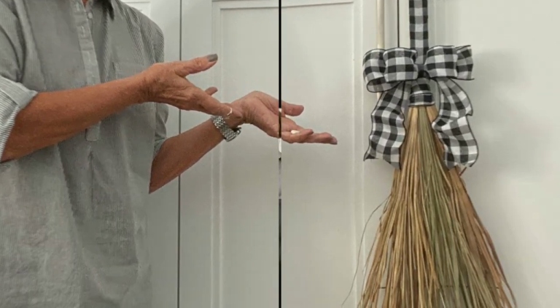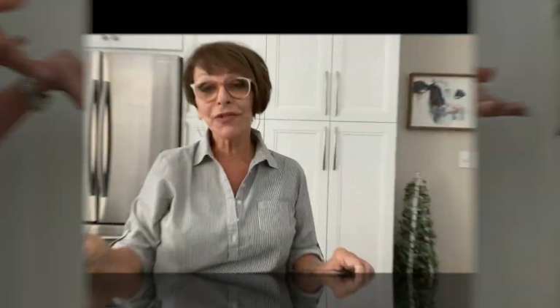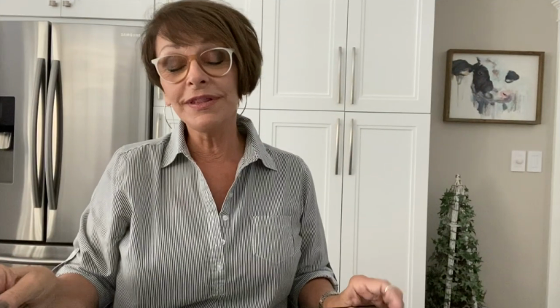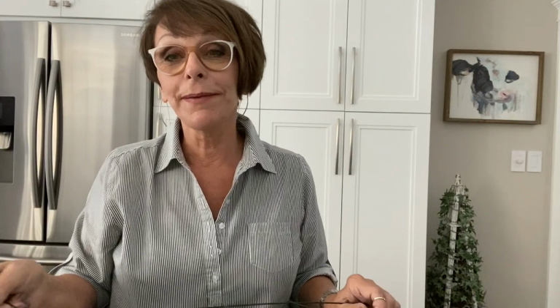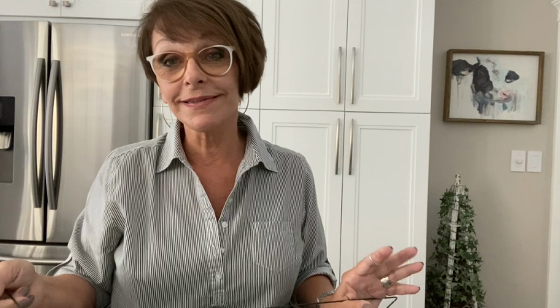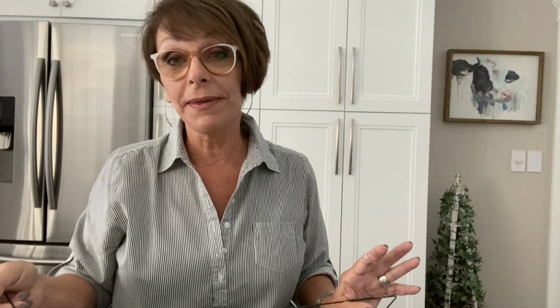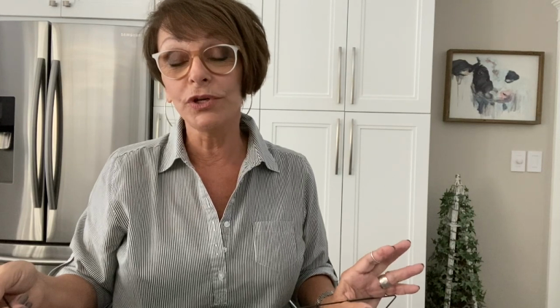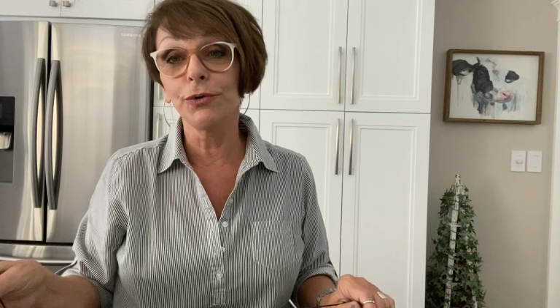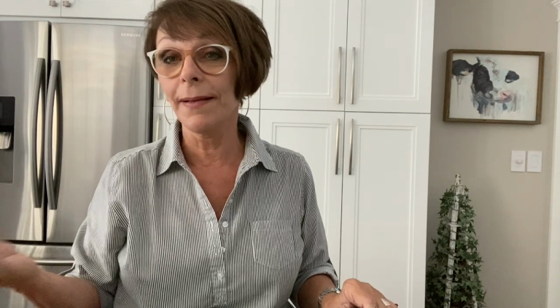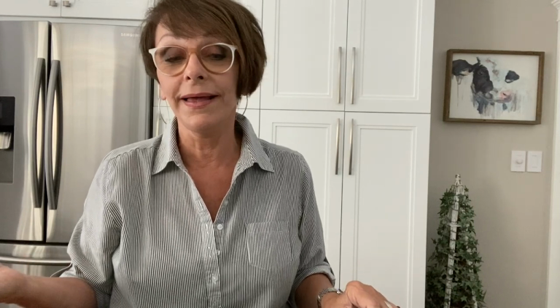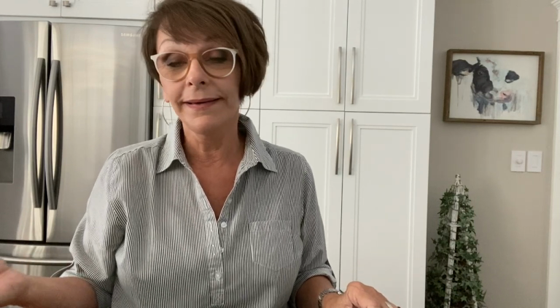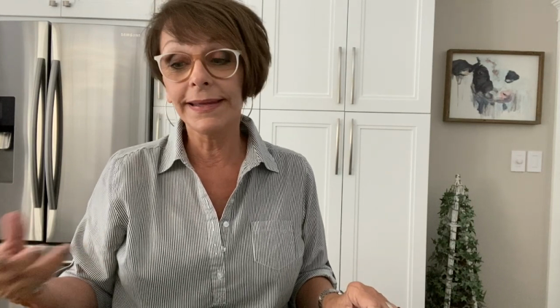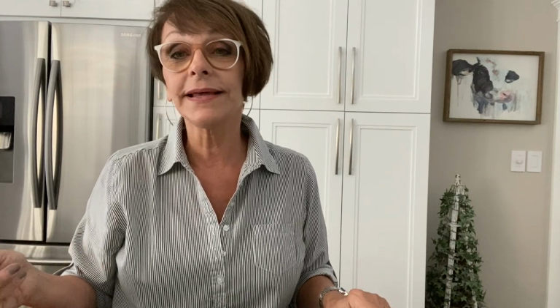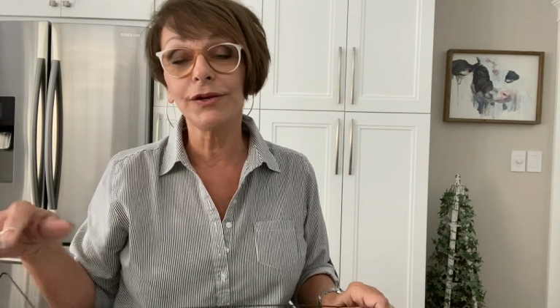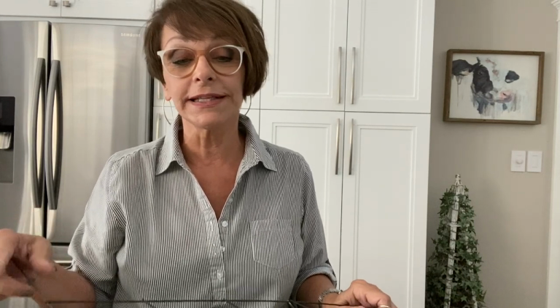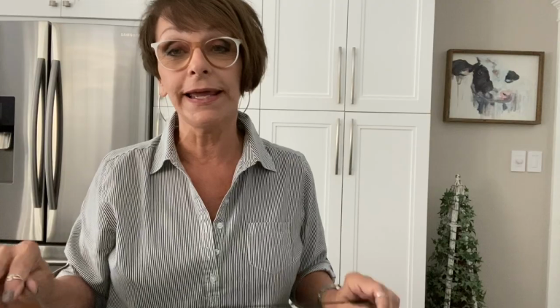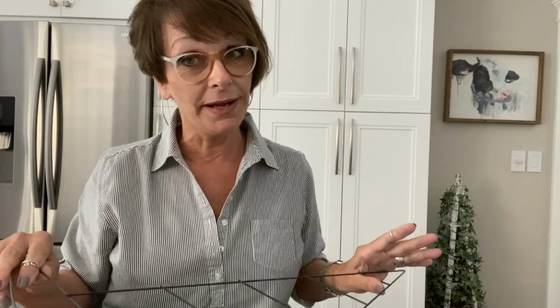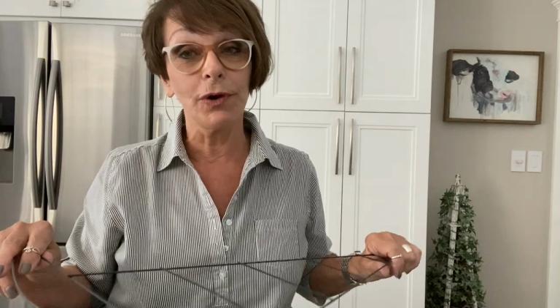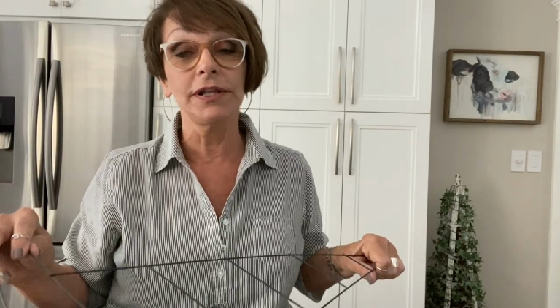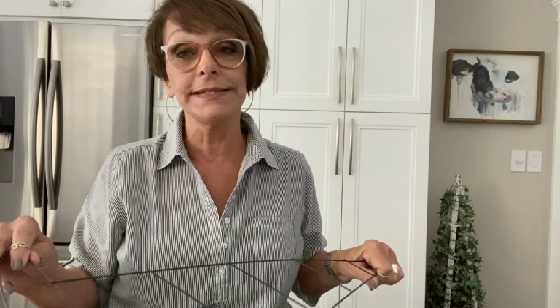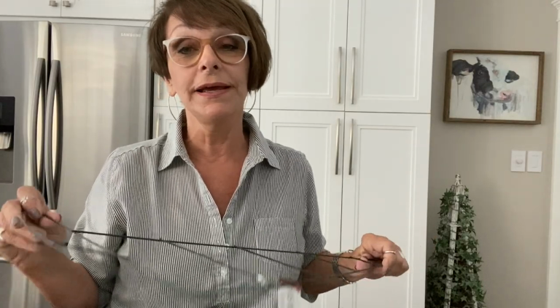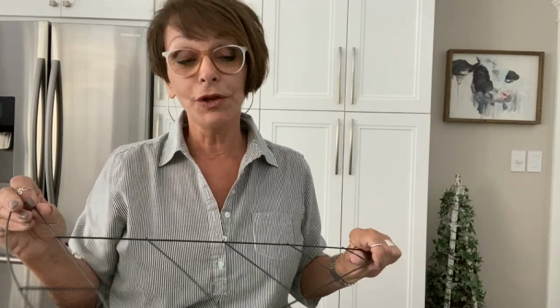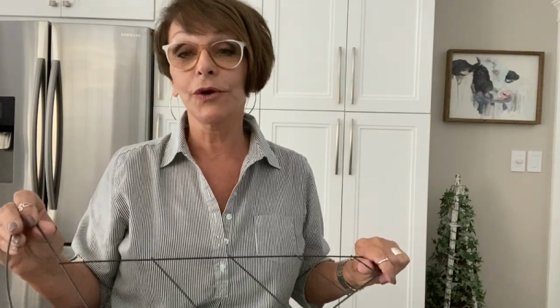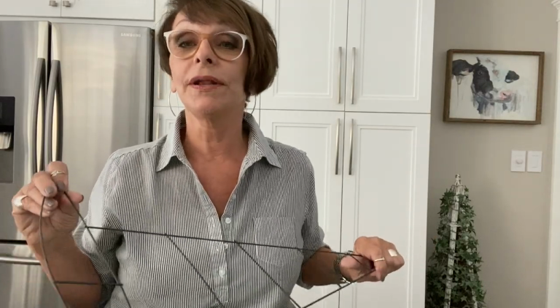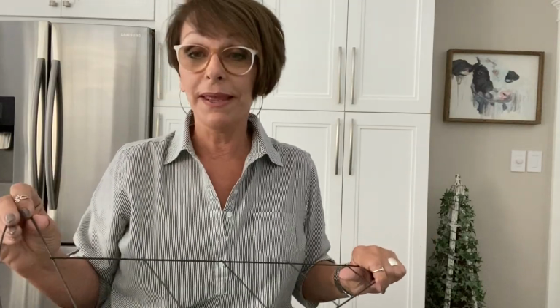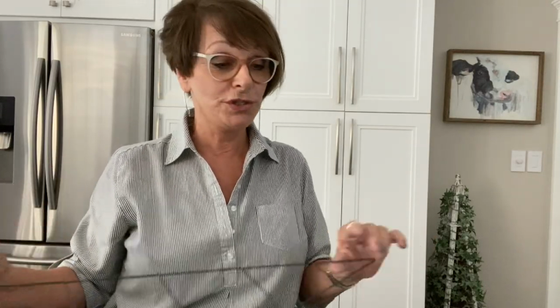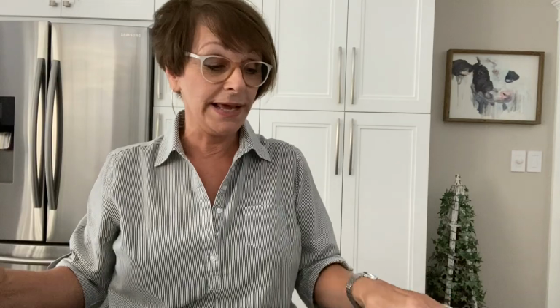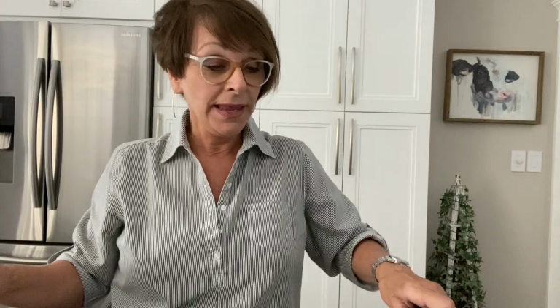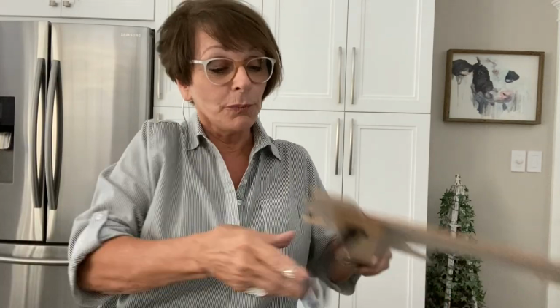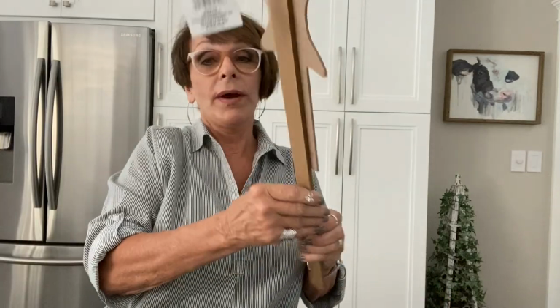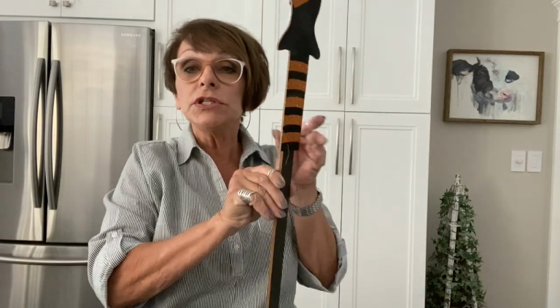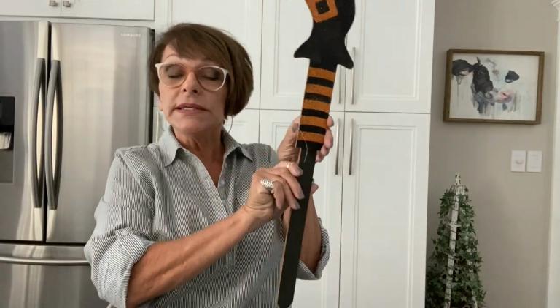Last month when the Halloween things came out, I decided I was going to make a witch's broom. I got behind on getting it done and I know this is a little late, but if you're up for a last minute Halloween decoration, I'm going to make a witch's broom today.